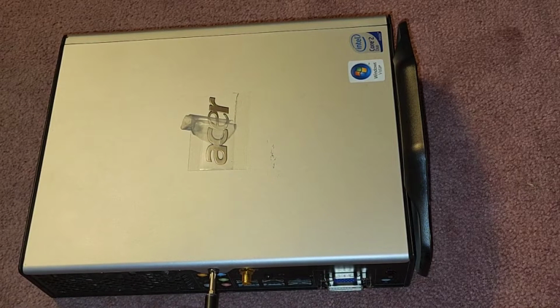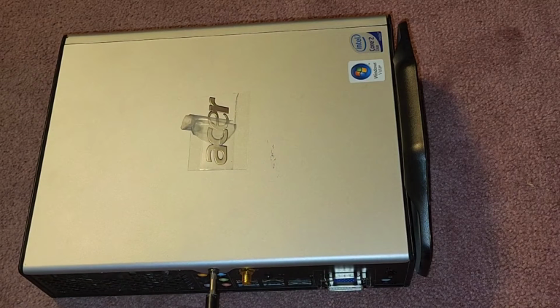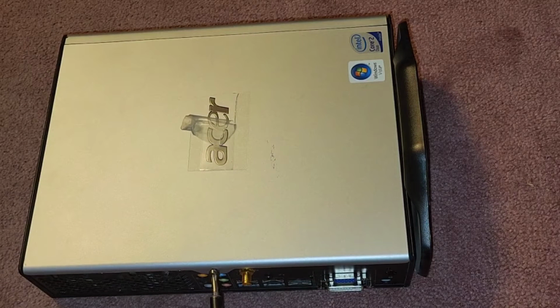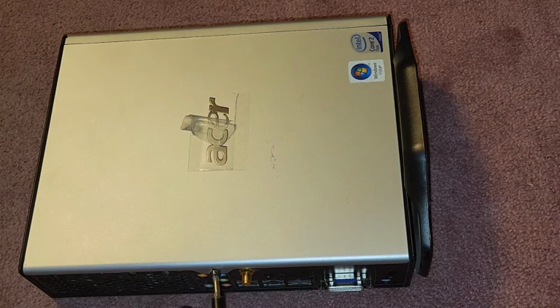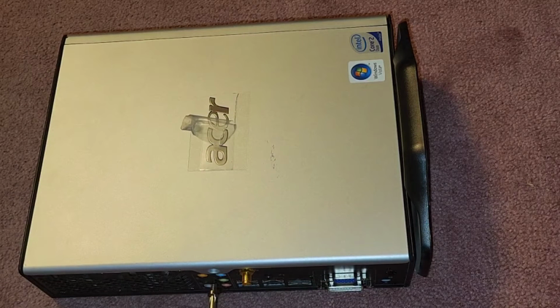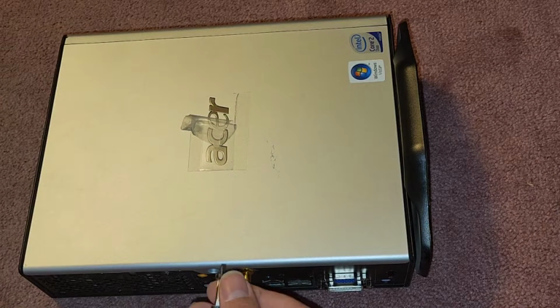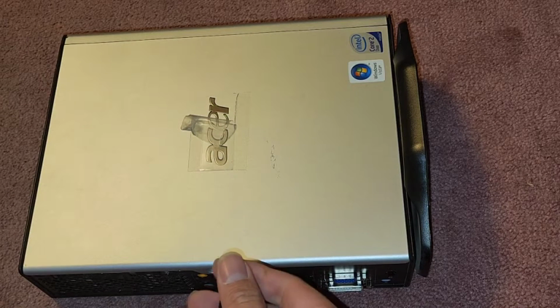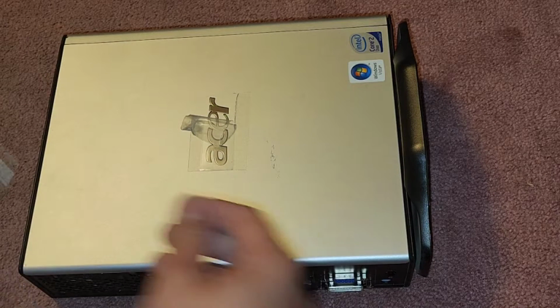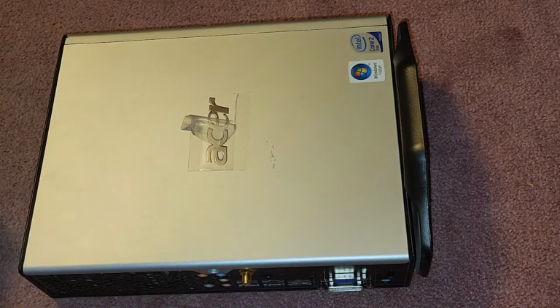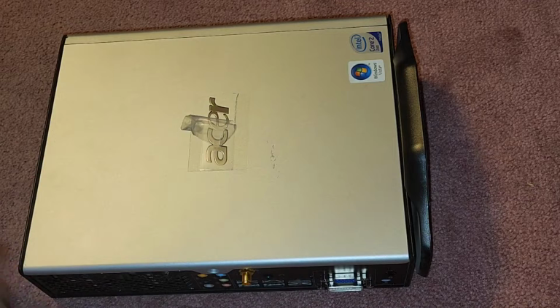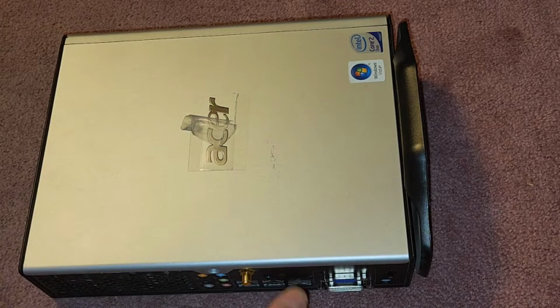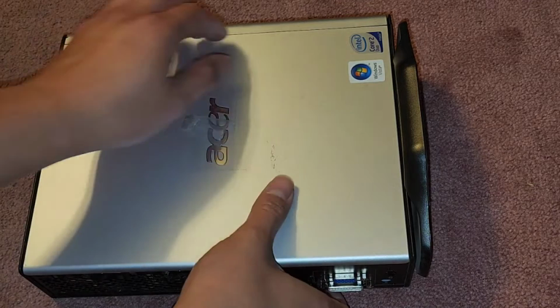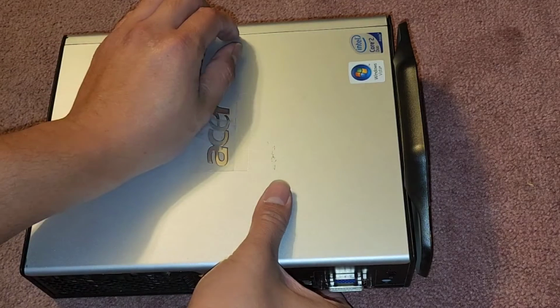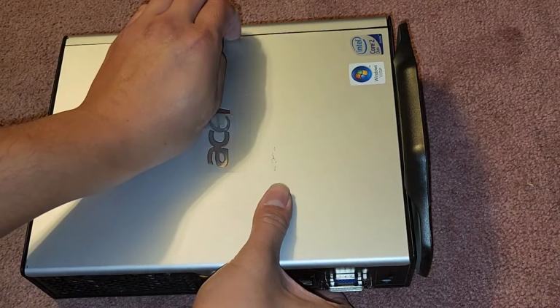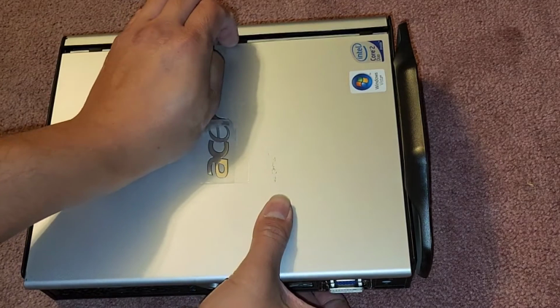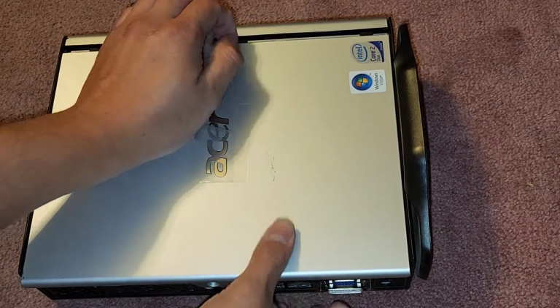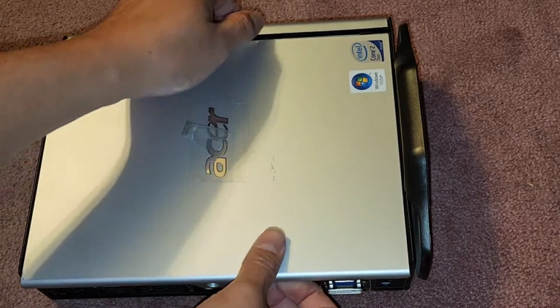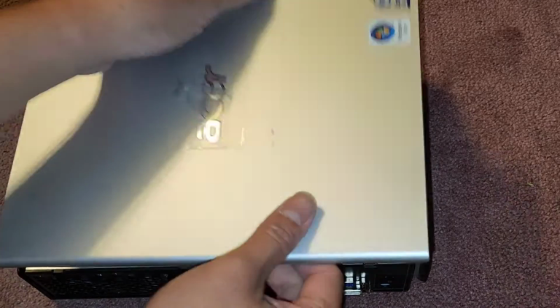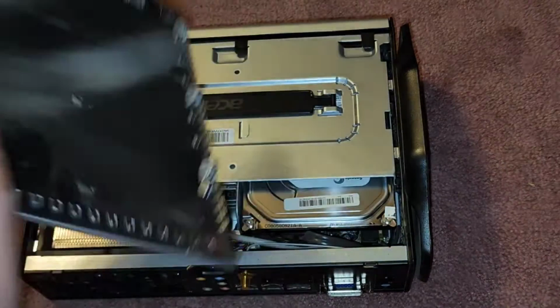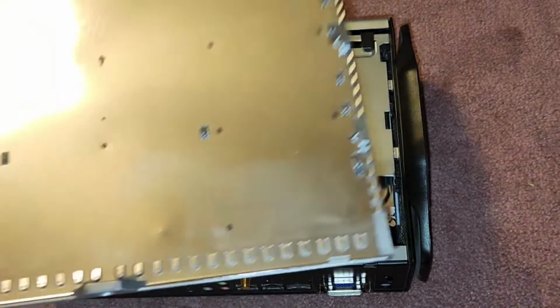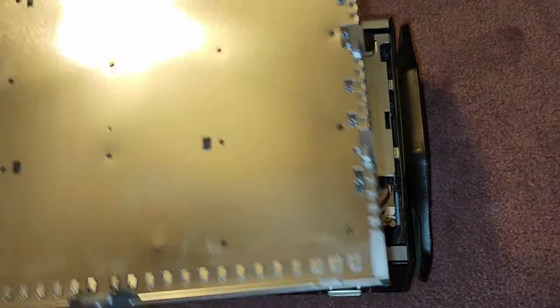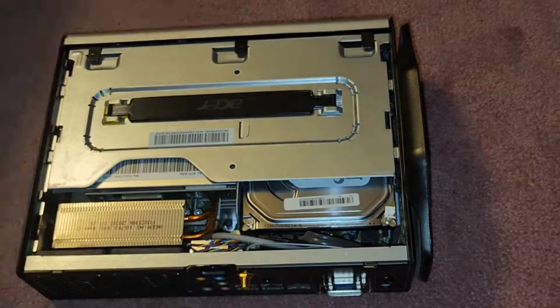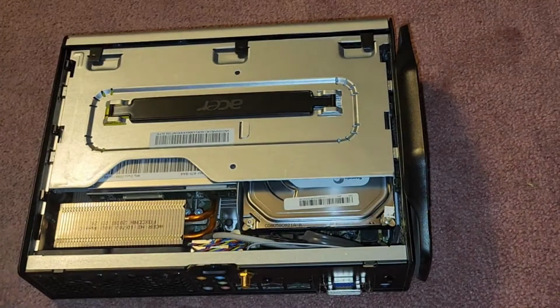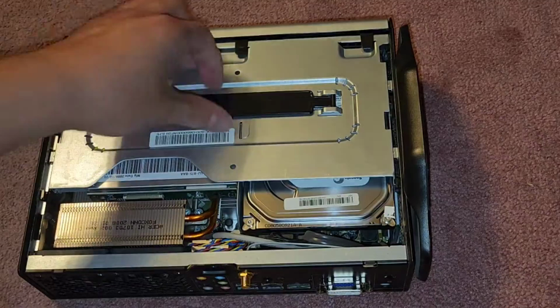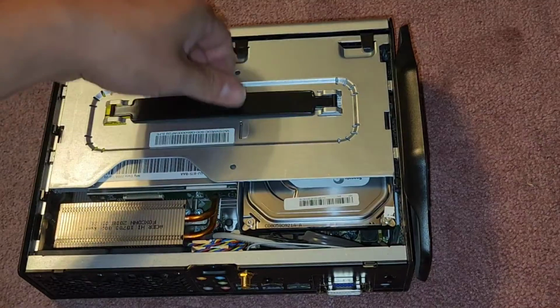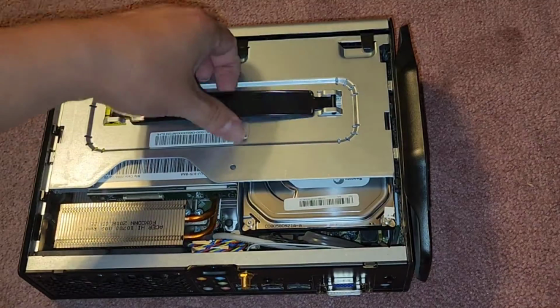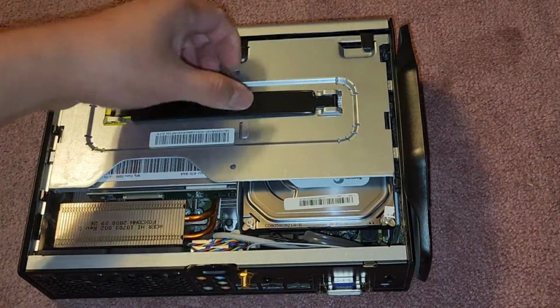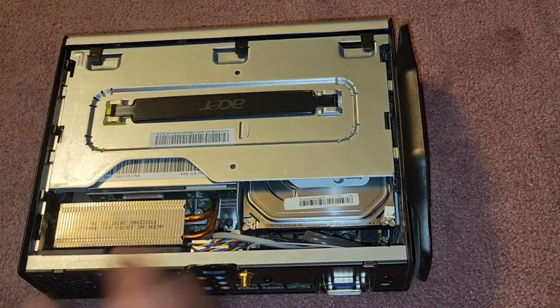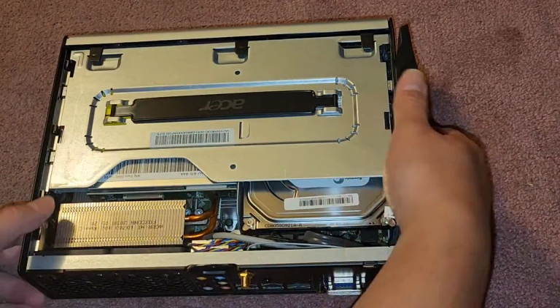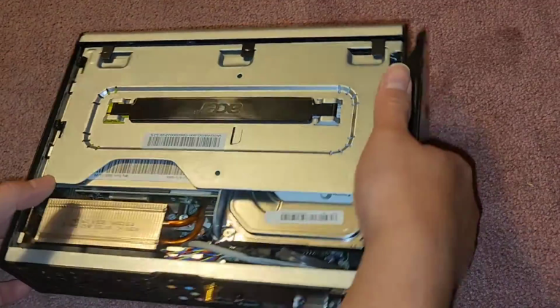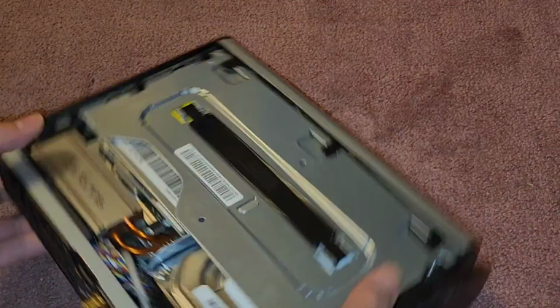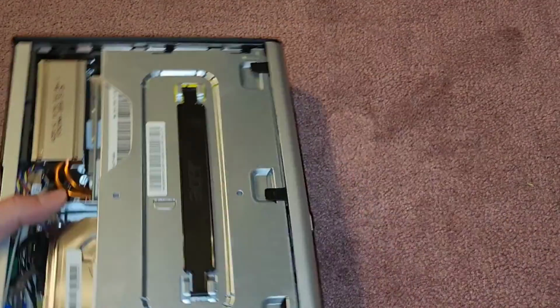We're going to remove the PH2 screw from the back here. That allows you to slide this cover off just like this. You have this strap here — pretty interesting design.